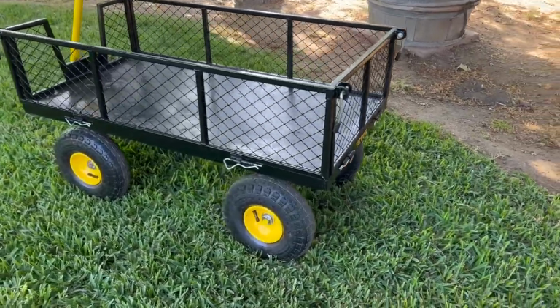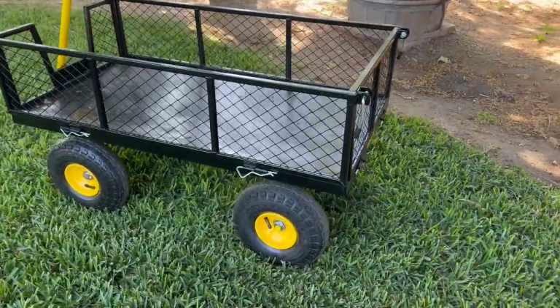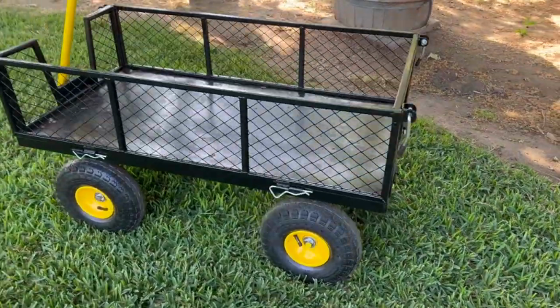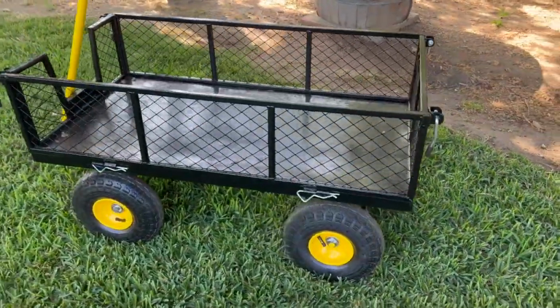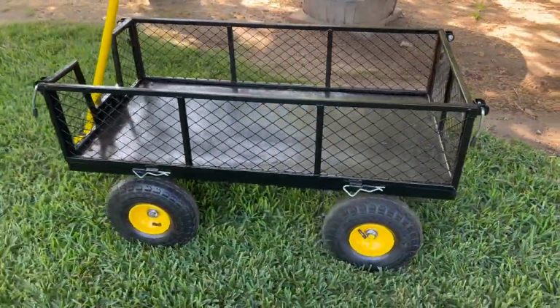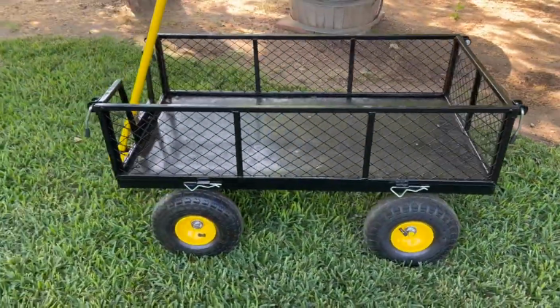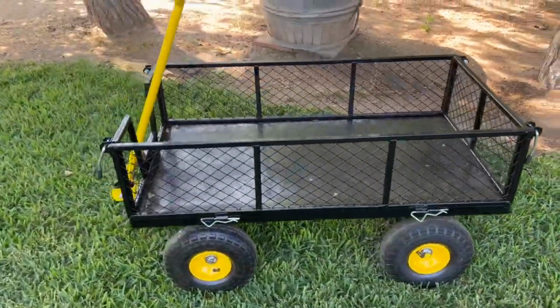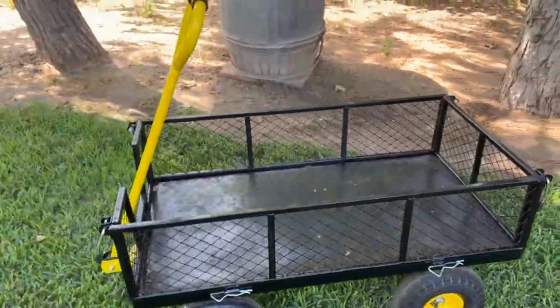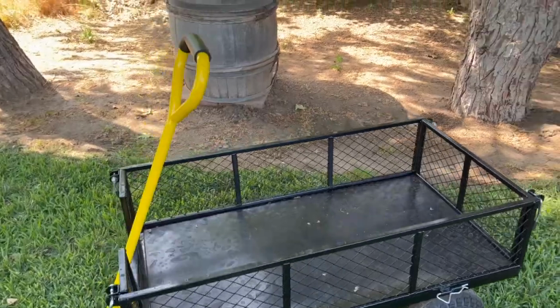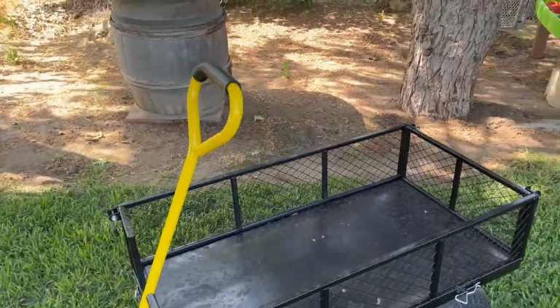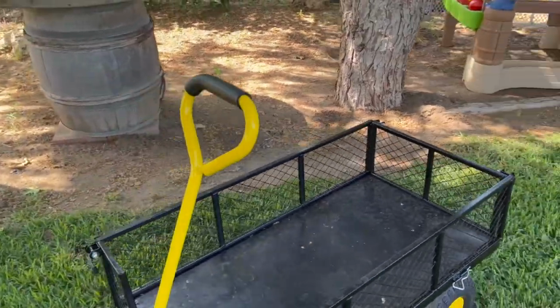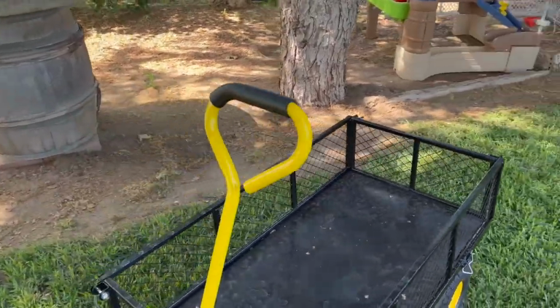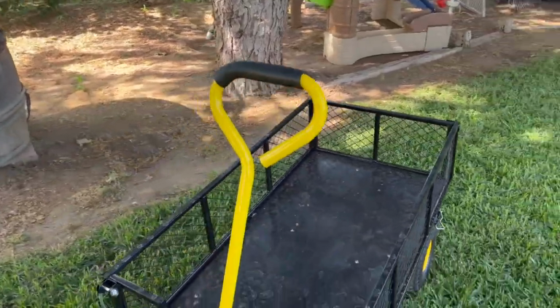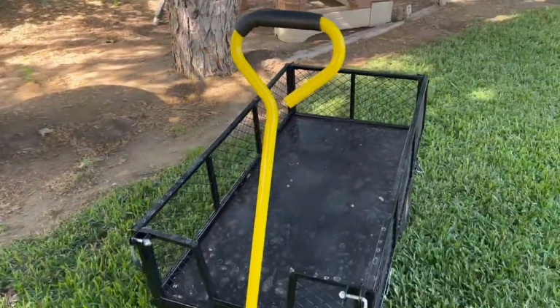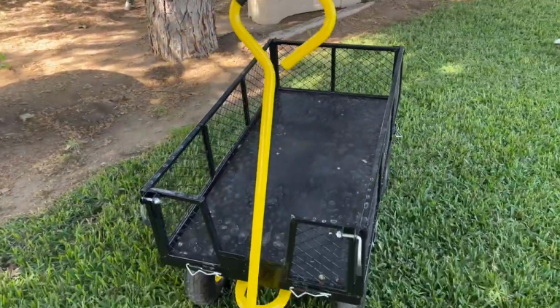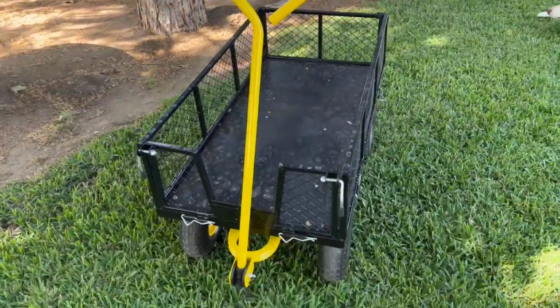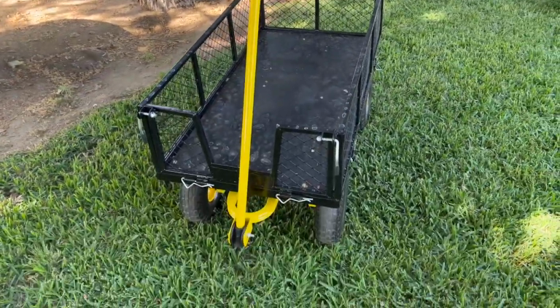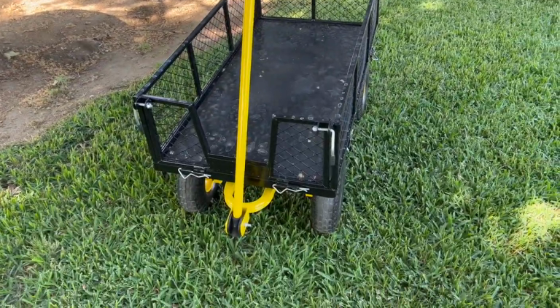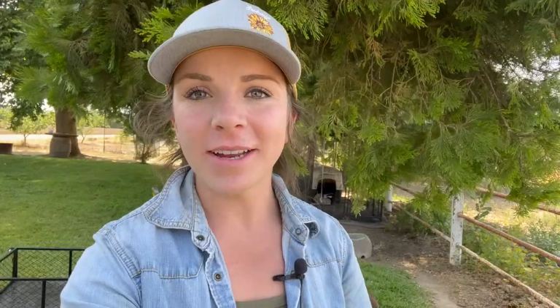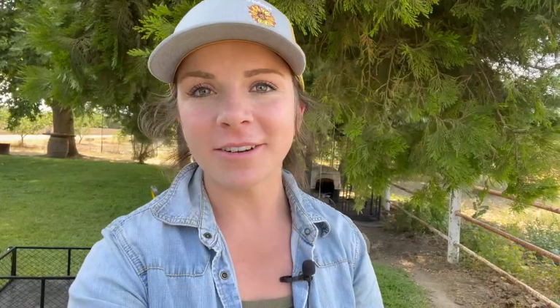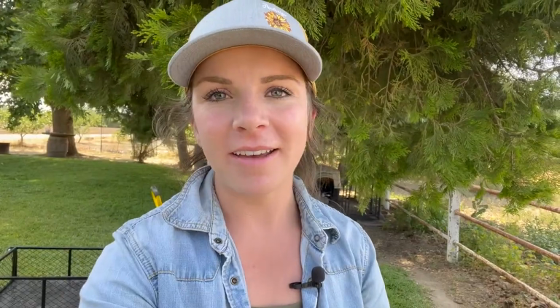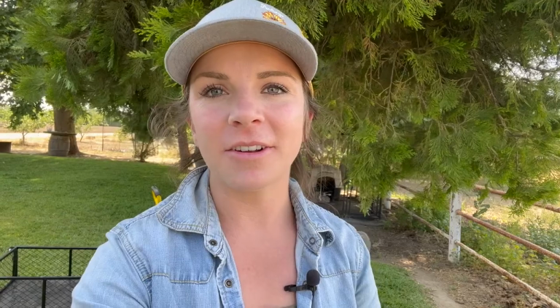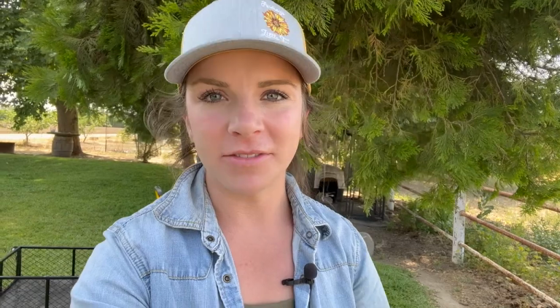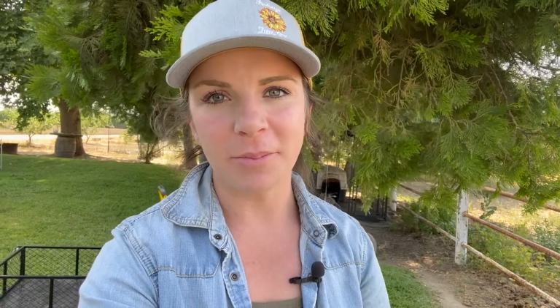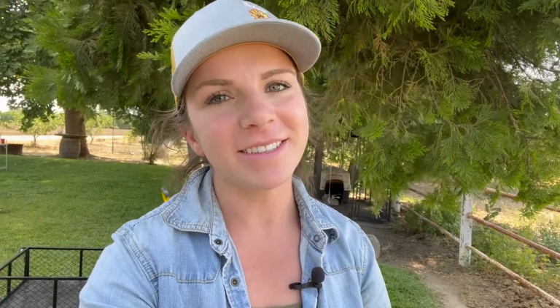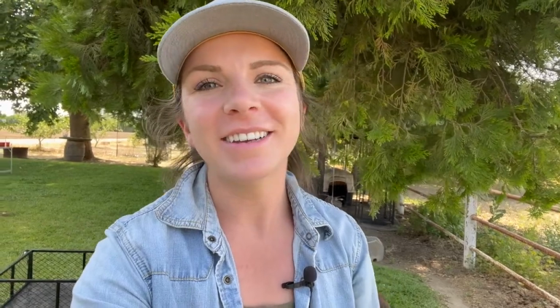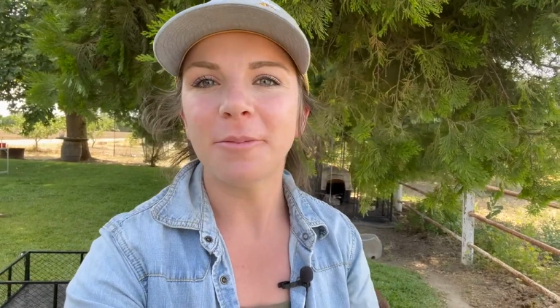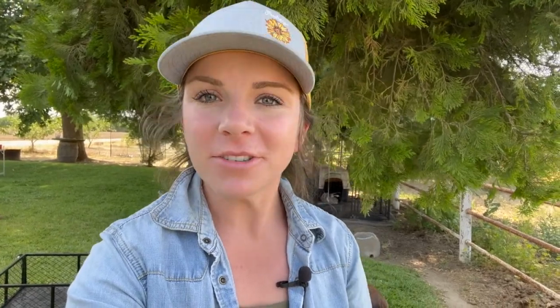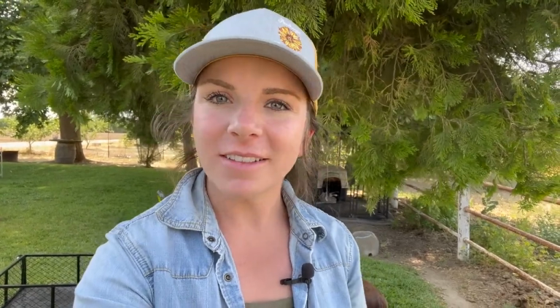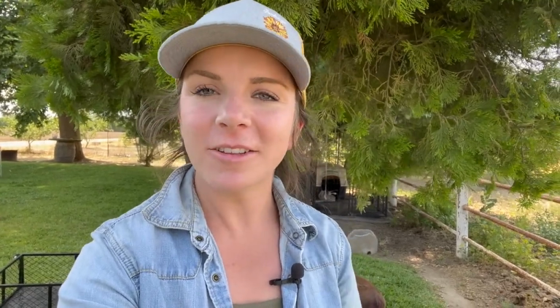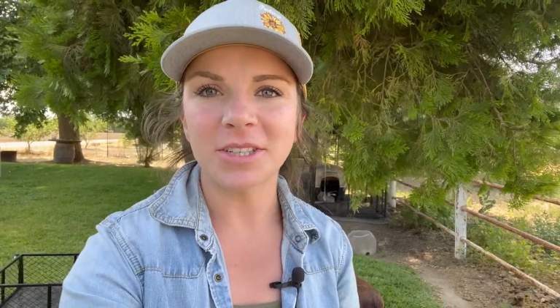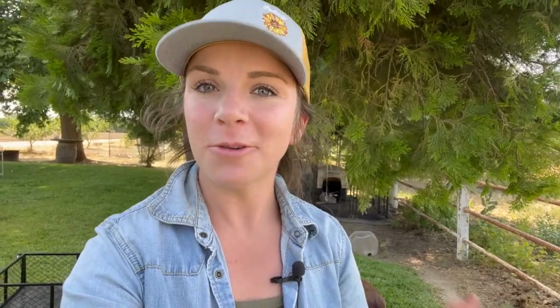Whether you just want to put your baby in the cart and take them out to the garden with you, or harvest large batches of produce all at once, it's a great cart to have in your collection of gardening products. Be sure to head to the link in the description to get yours.